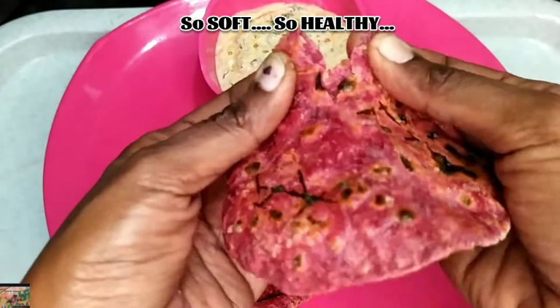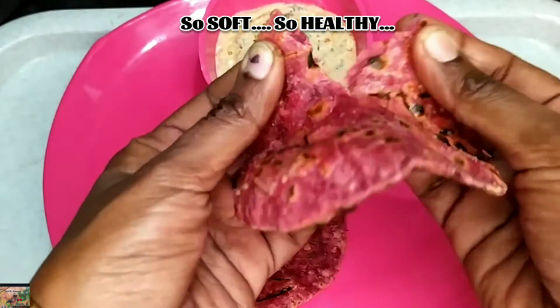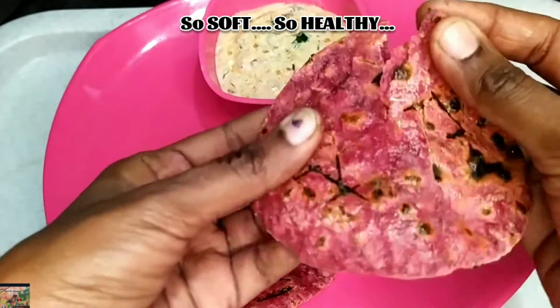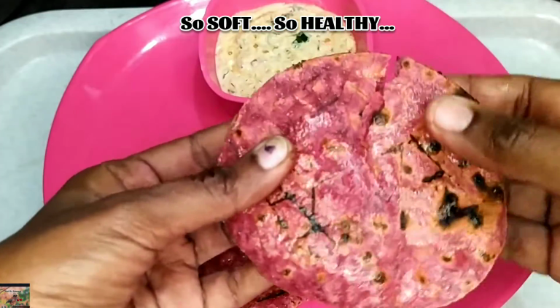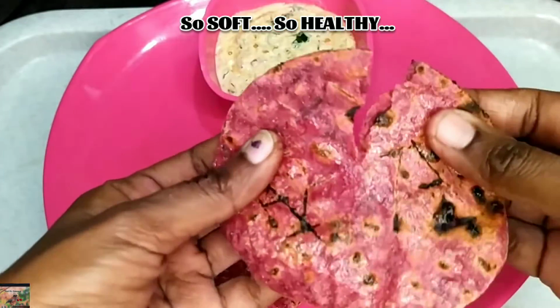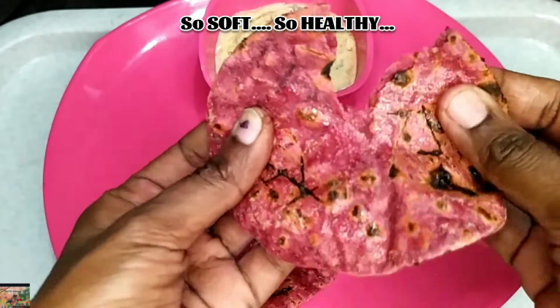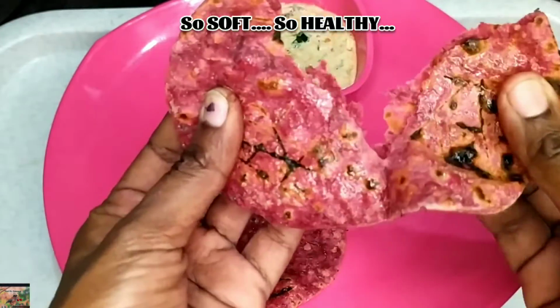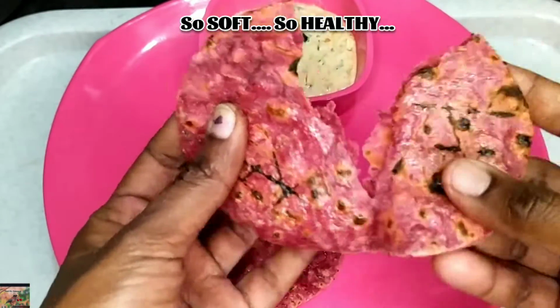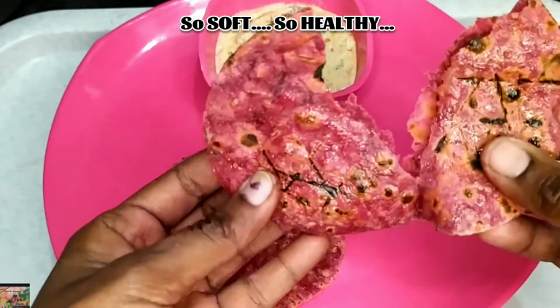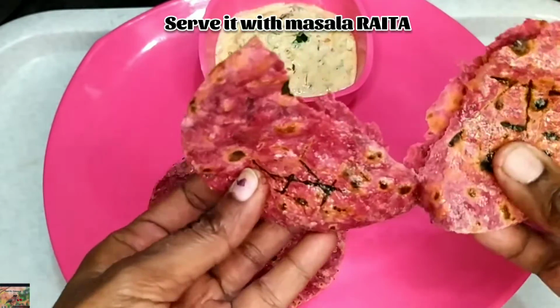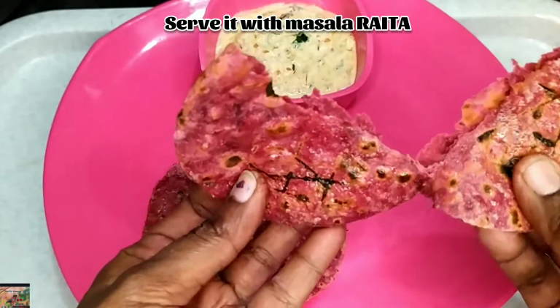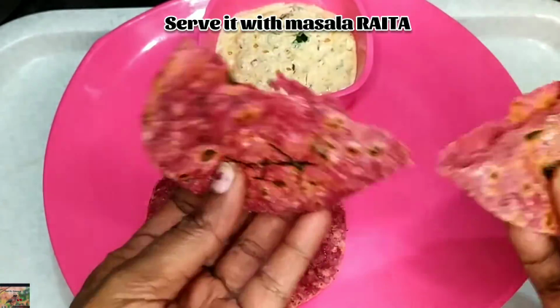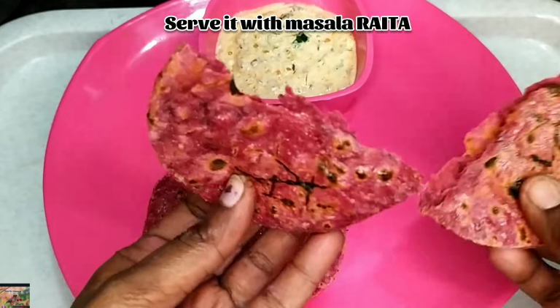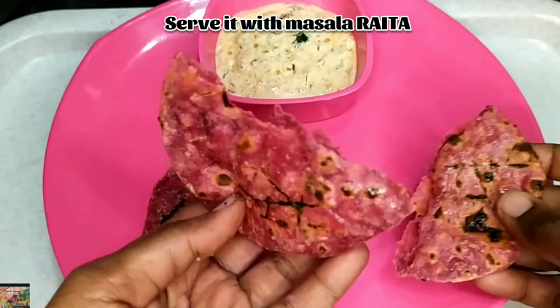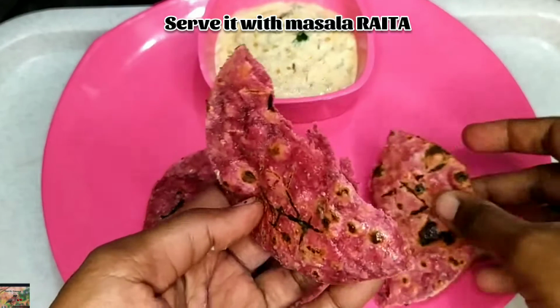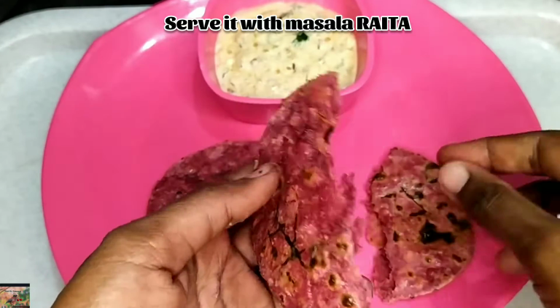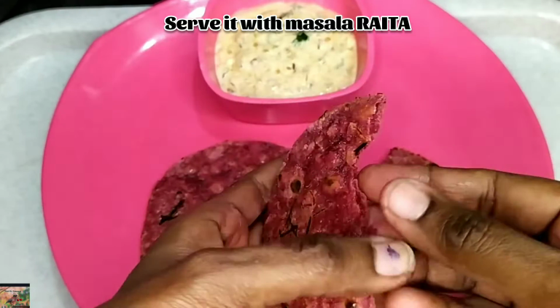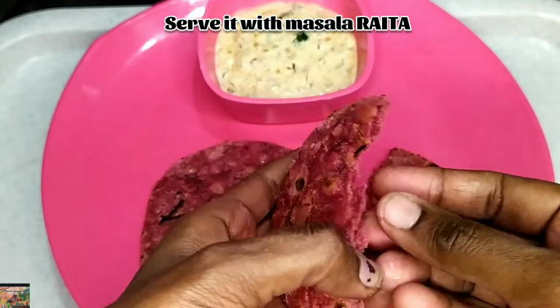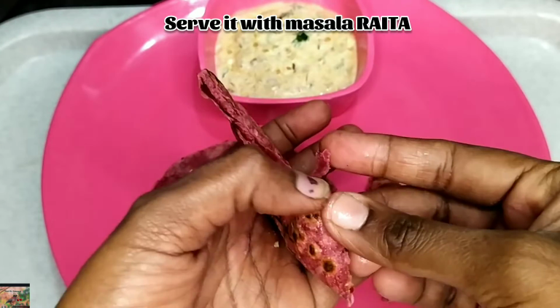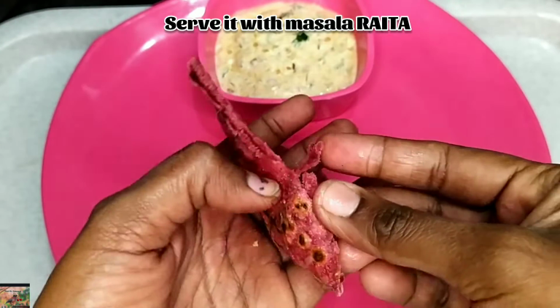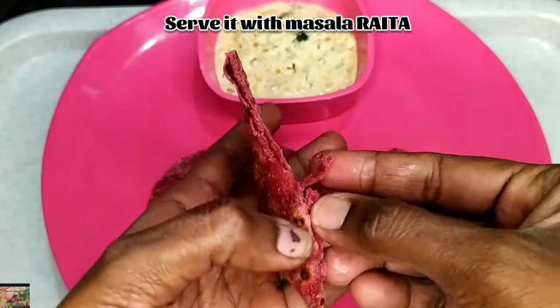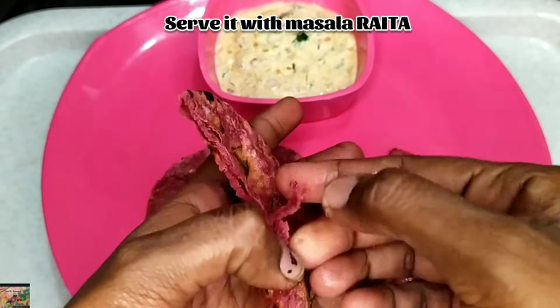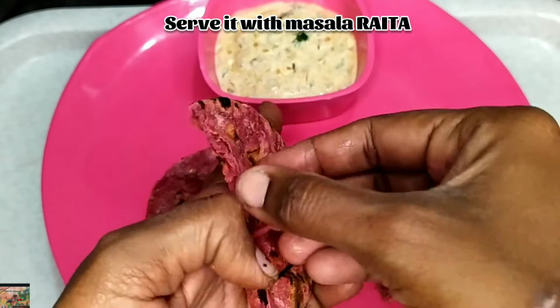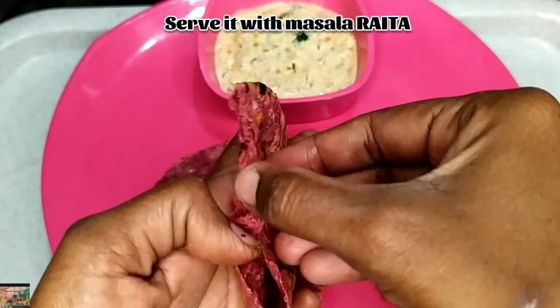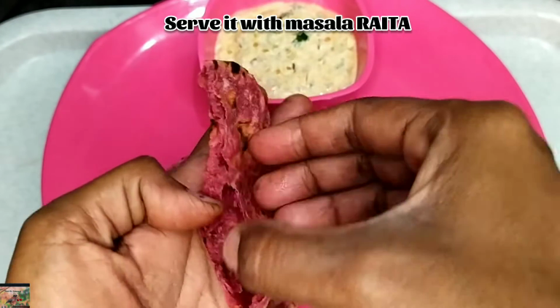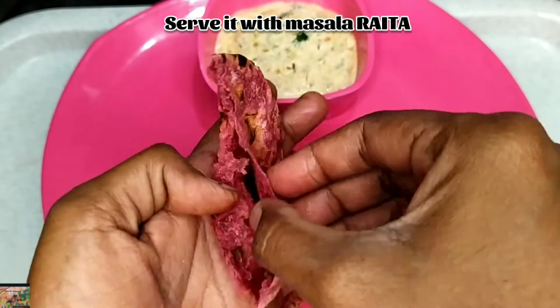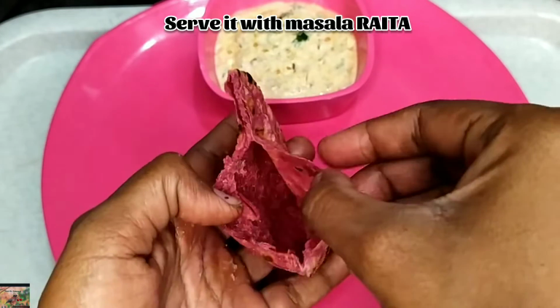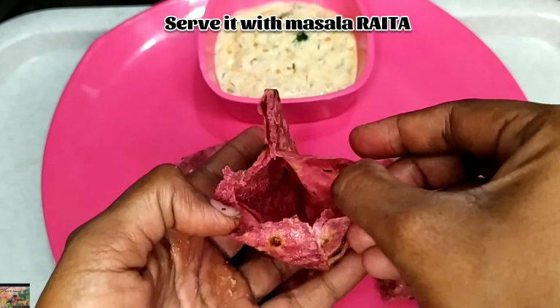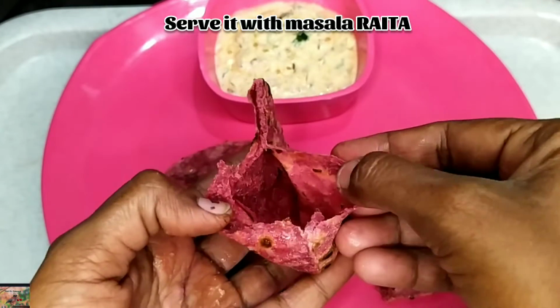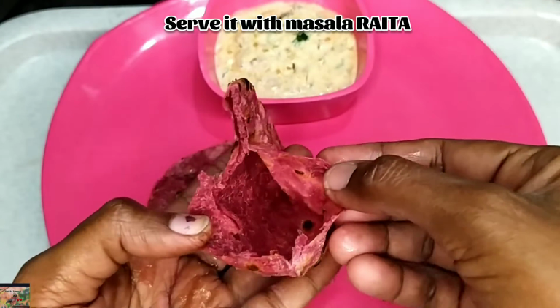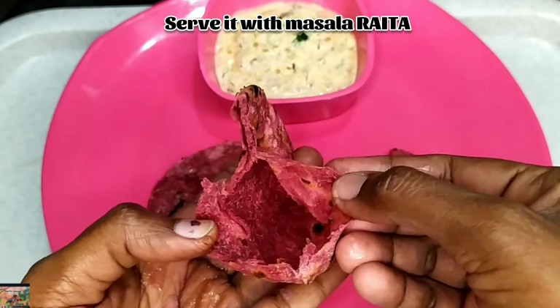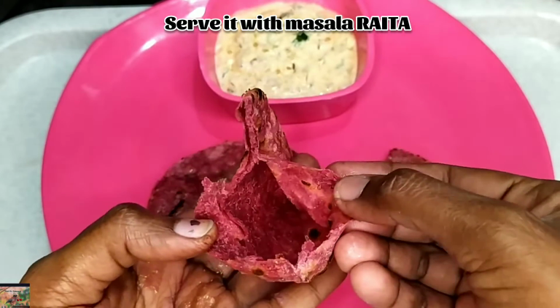It's really so soft and very healthy. If you want to avoid oil, you can try this kind of fulka.